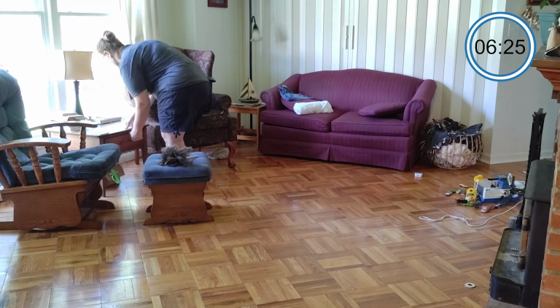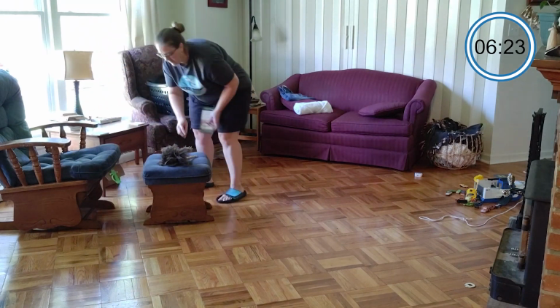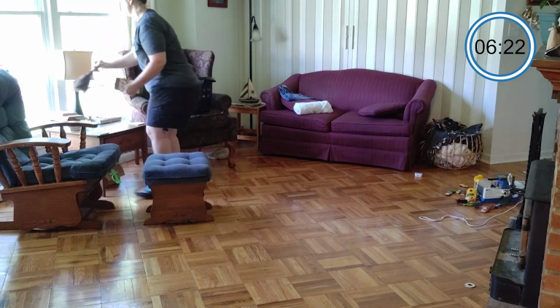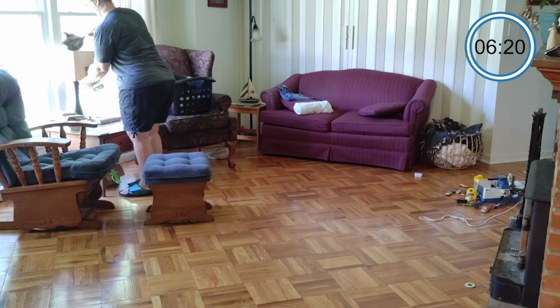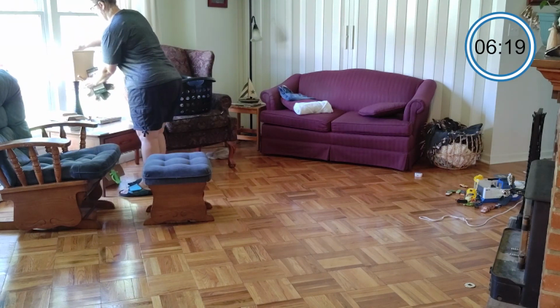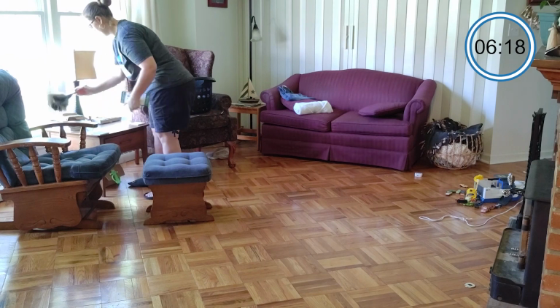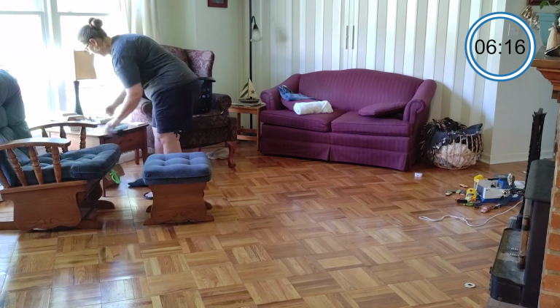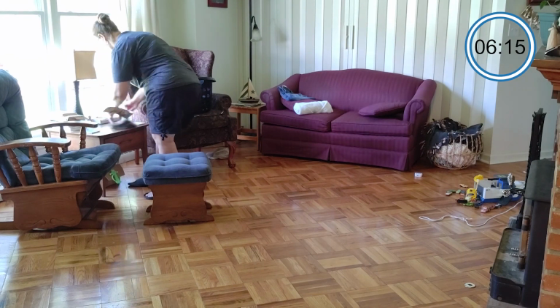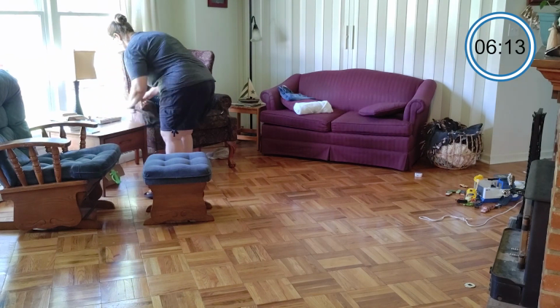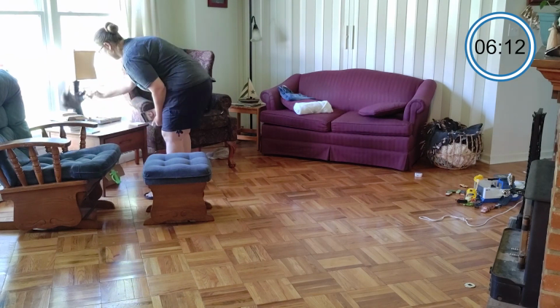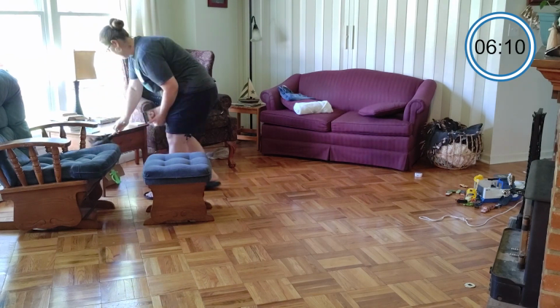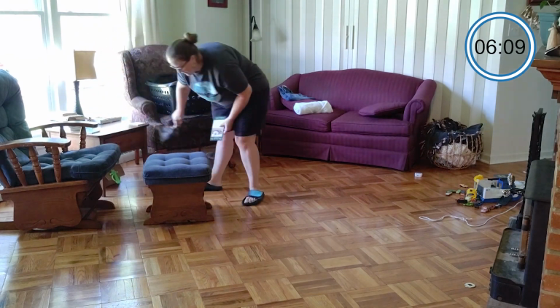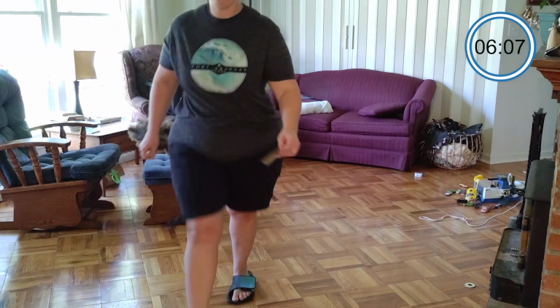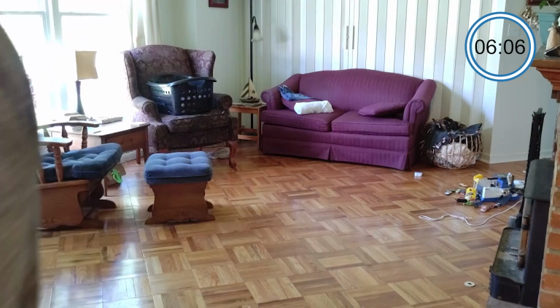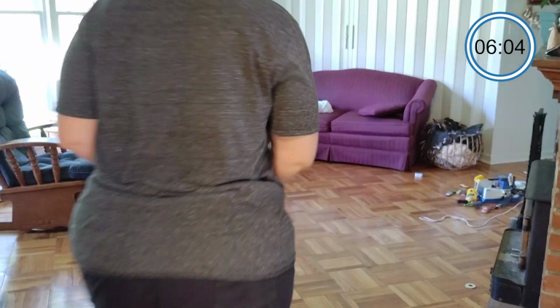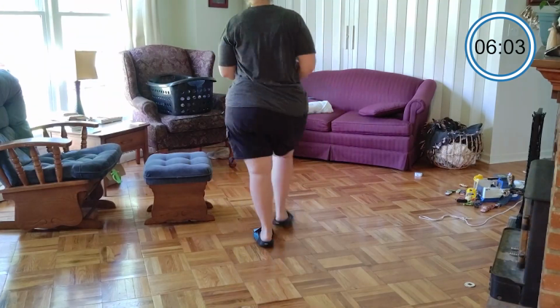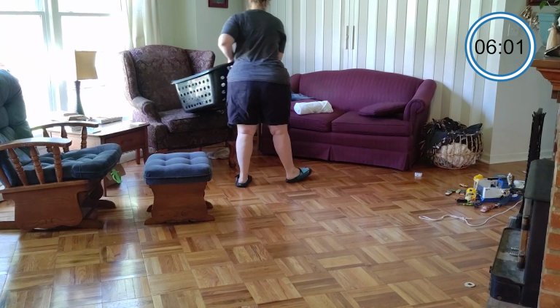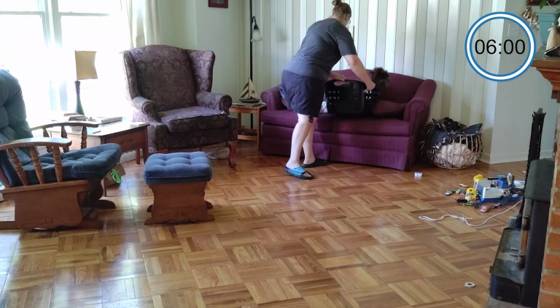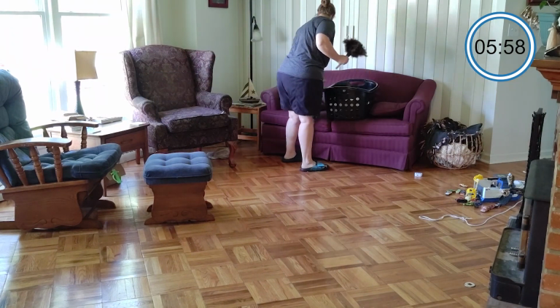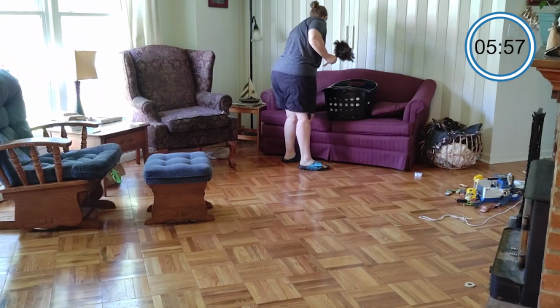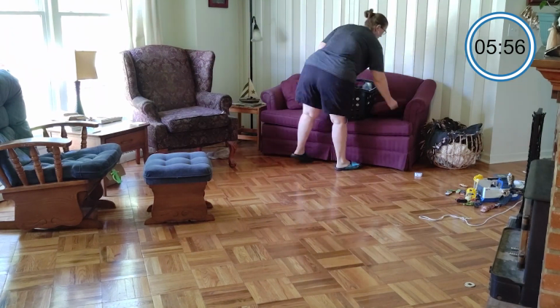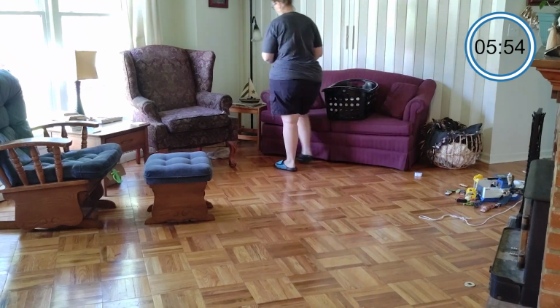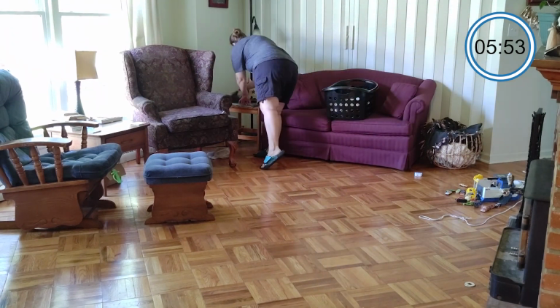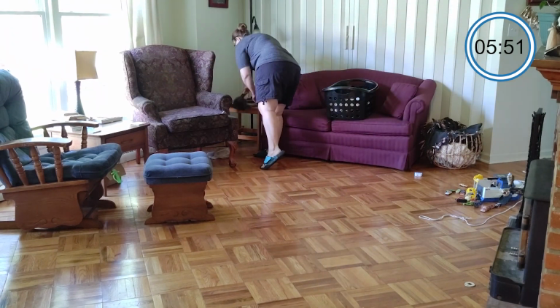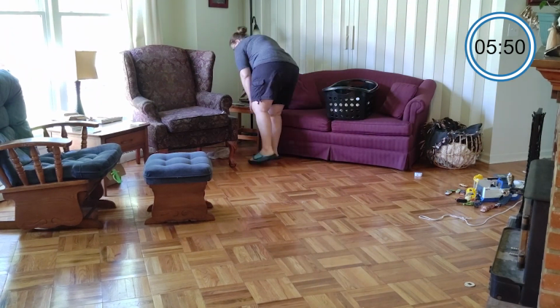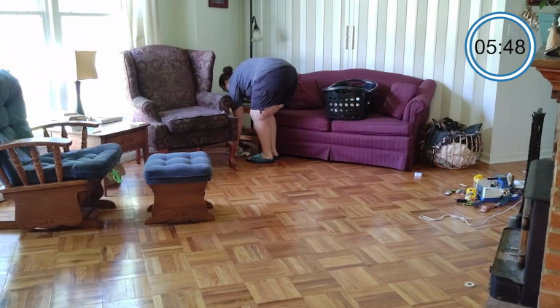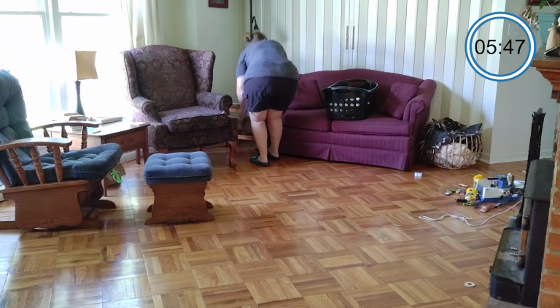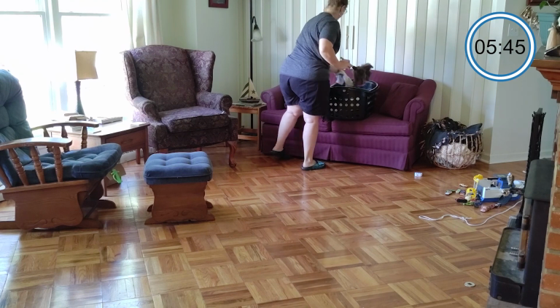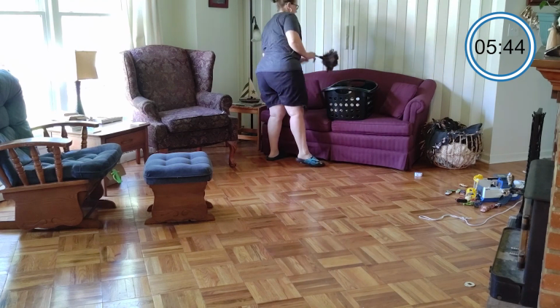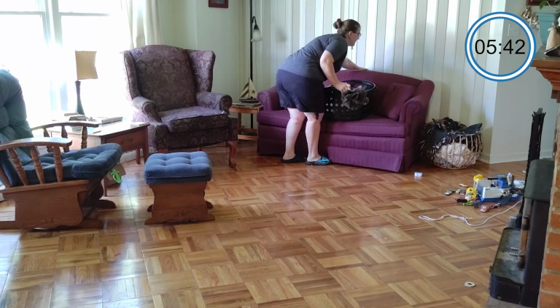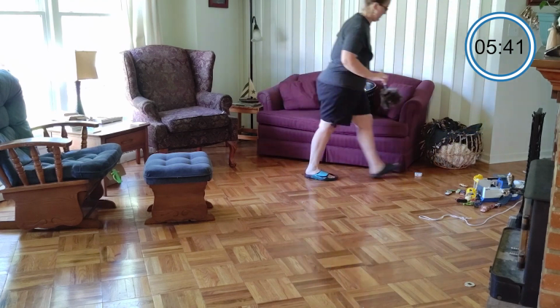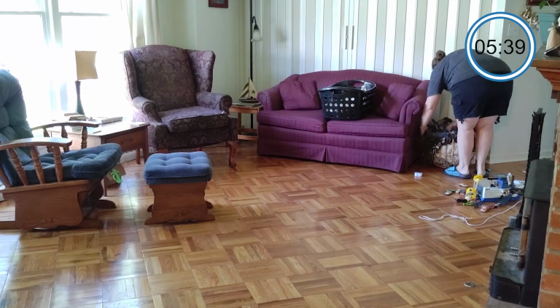As you can see, it's just a really quick dust. I love this feather duster that I bought from Walmart a long time ago — it's fun to use and you can just easily dust around things. I don't move things too much because this is just supposed to be really quick.